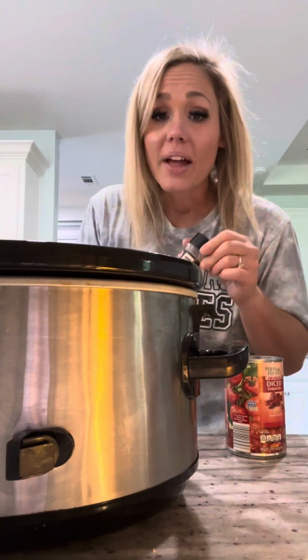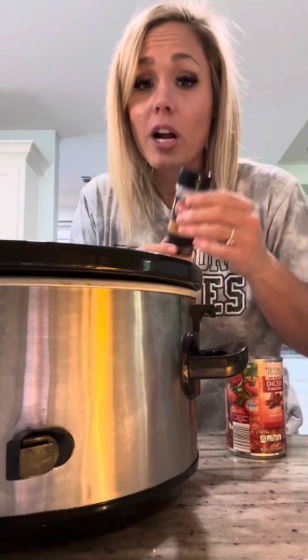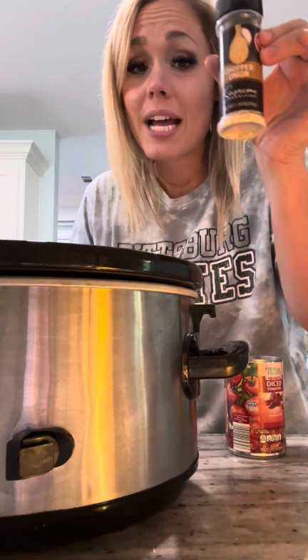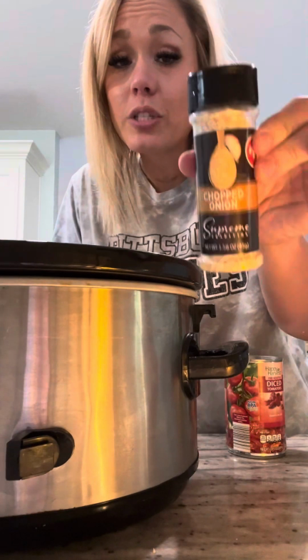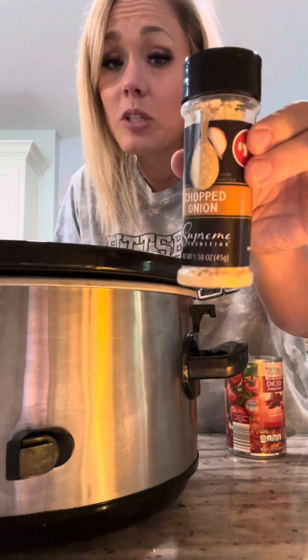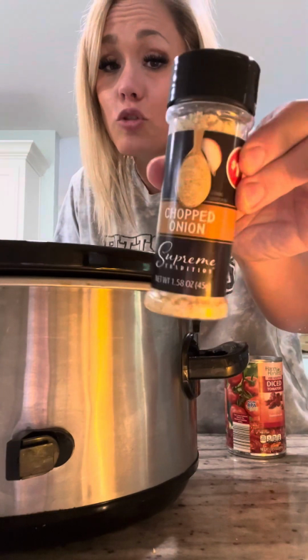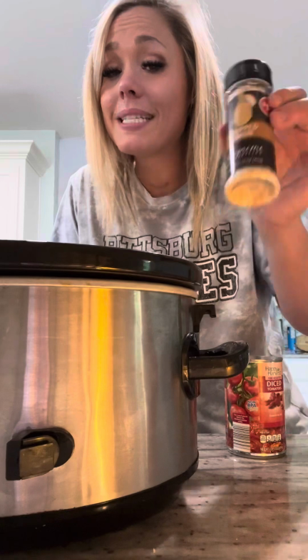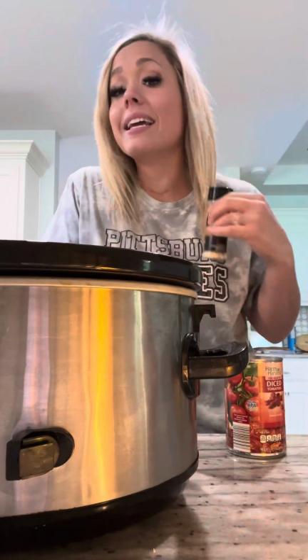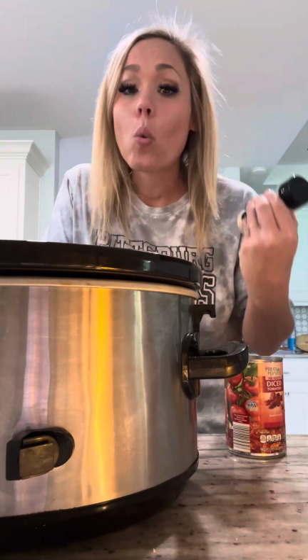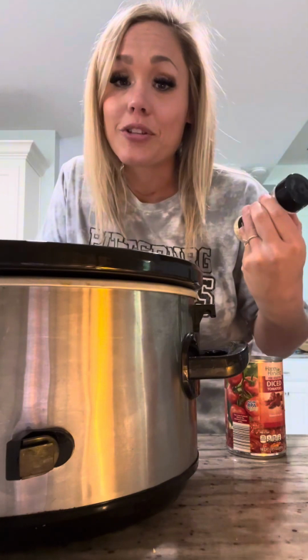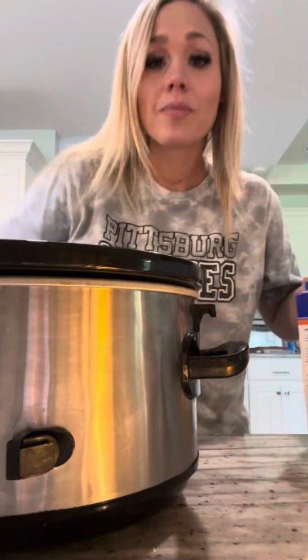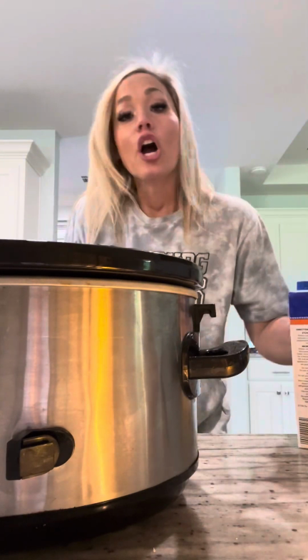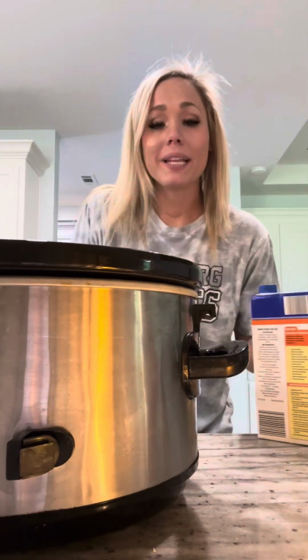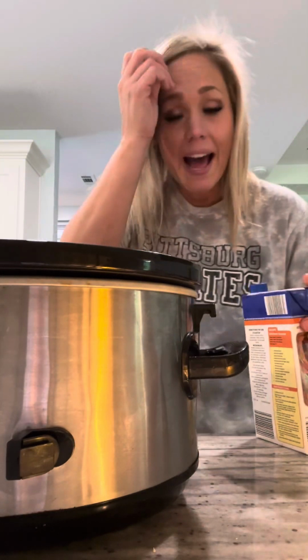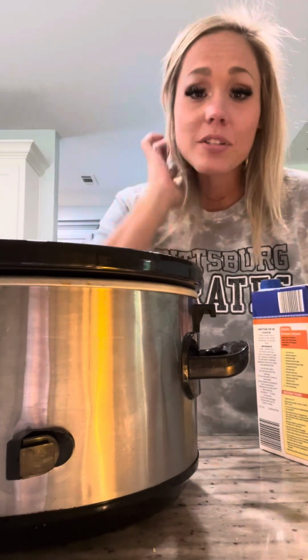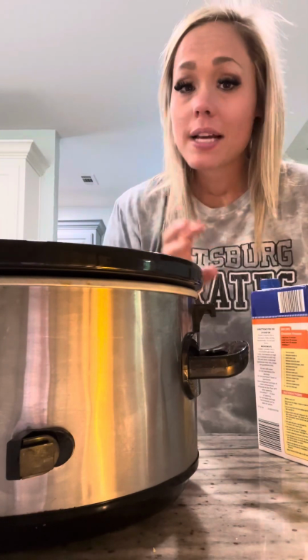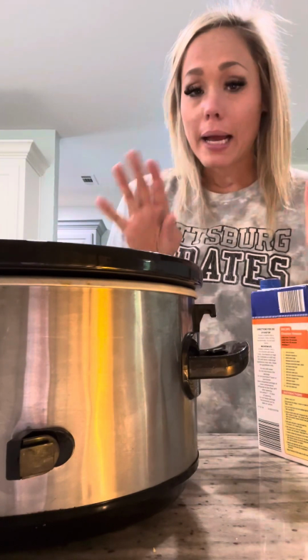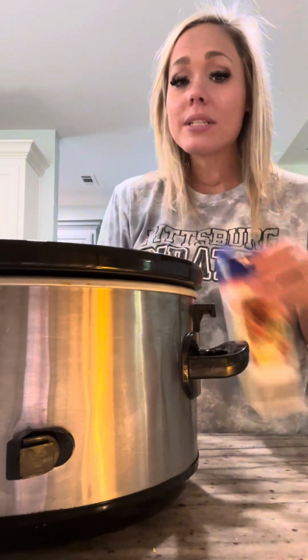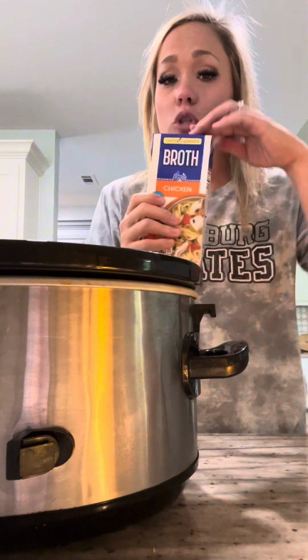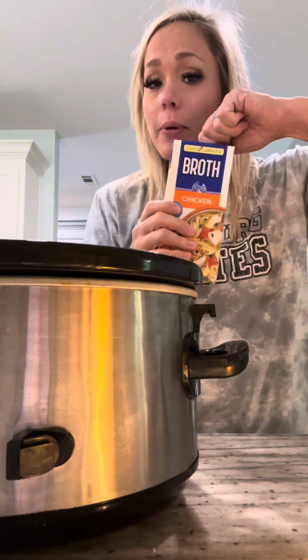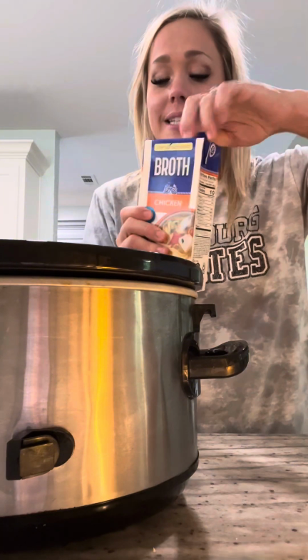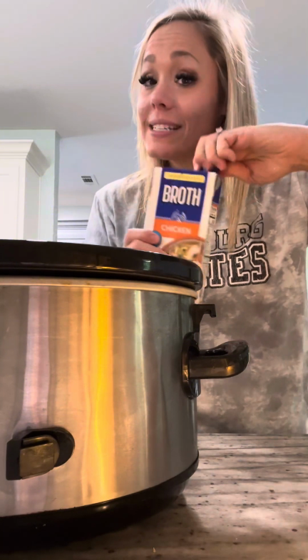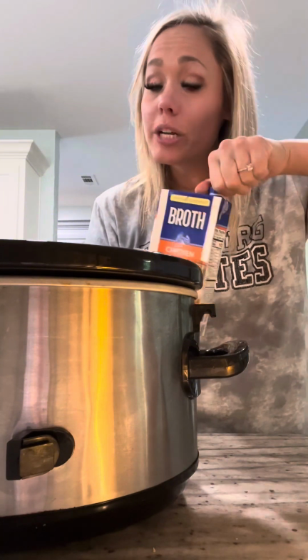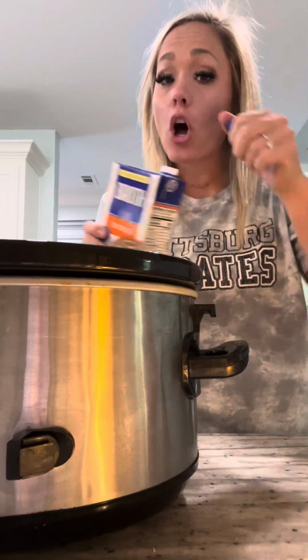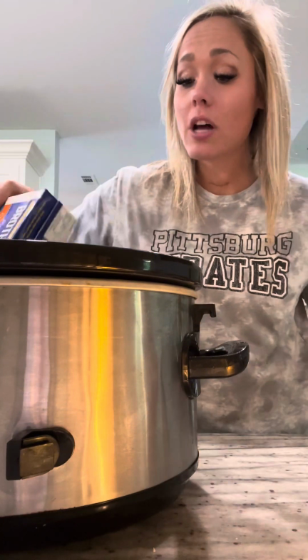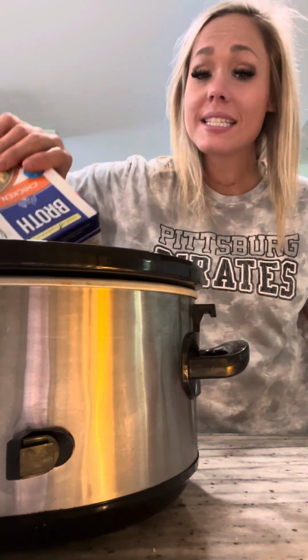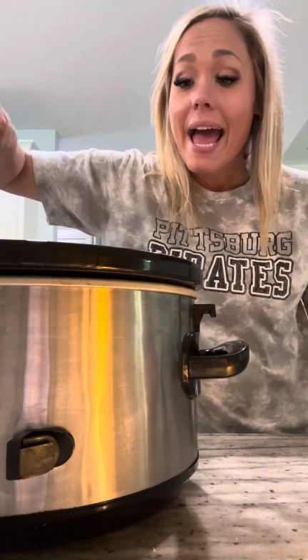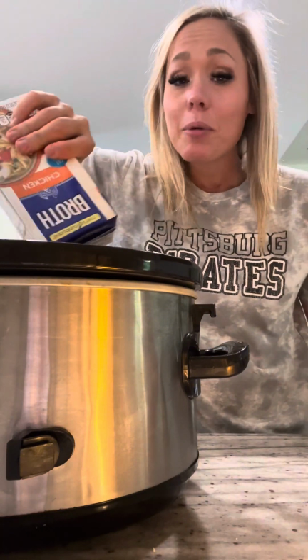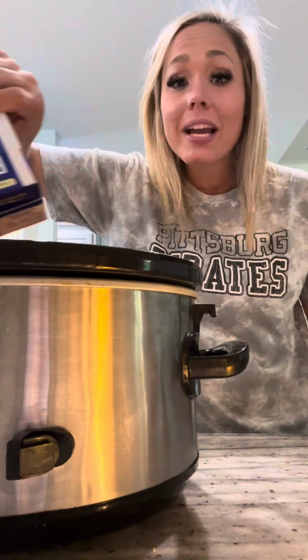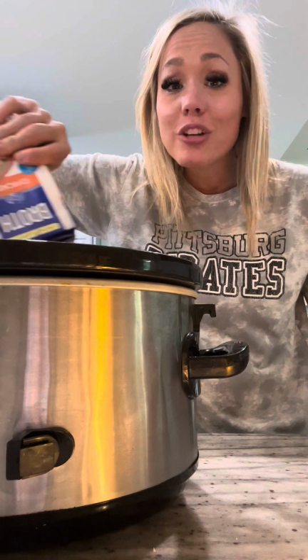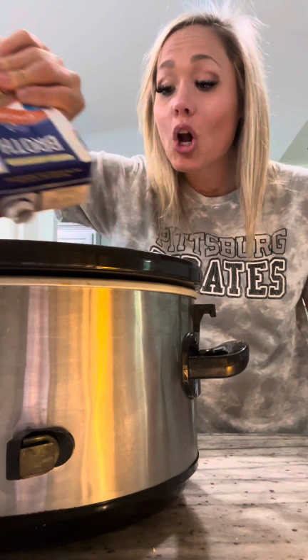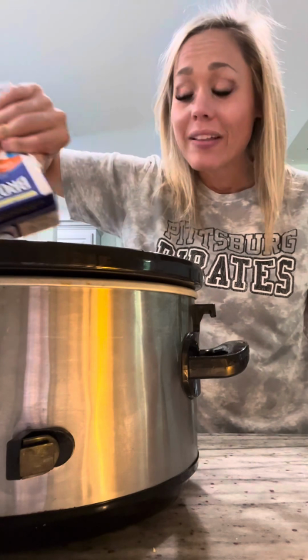By the way, I forgot to mention I did use two tablespoons of dried minced onion when I cooked the meat. Normally I would add a can of tomato sauce, but I'm out, so I'm just going to put an entire container of chicken broth all over the top of this and let my crock pot do the work all day long.